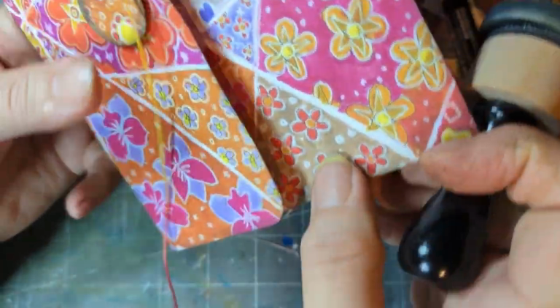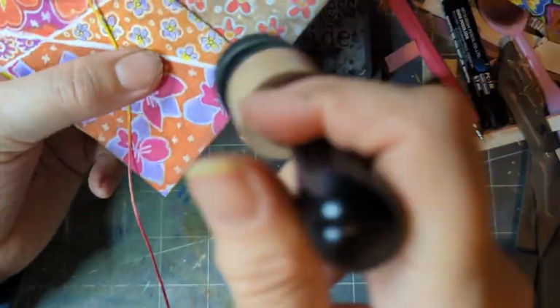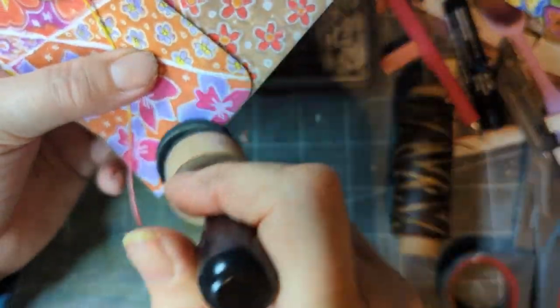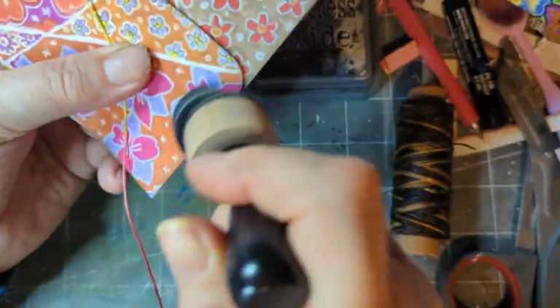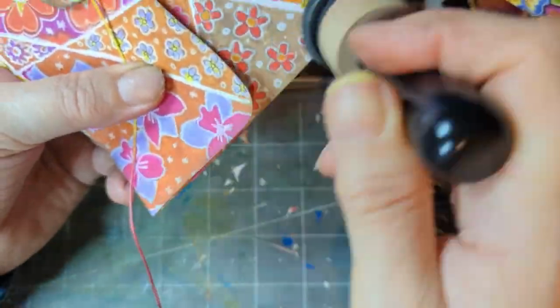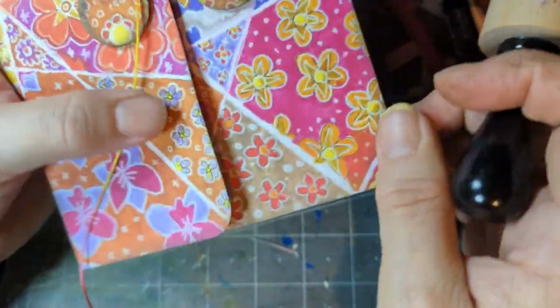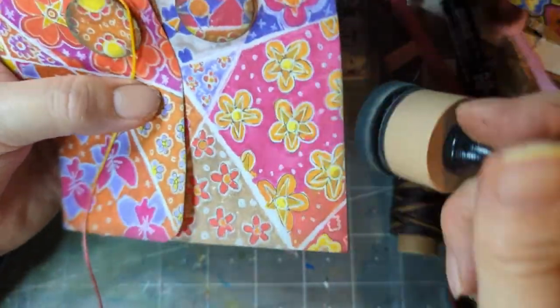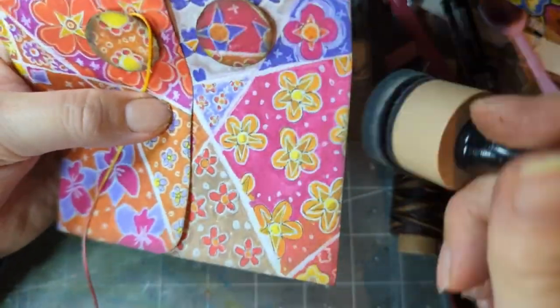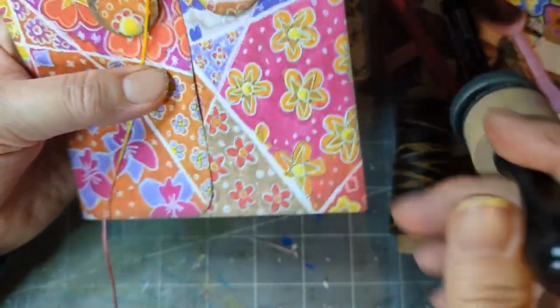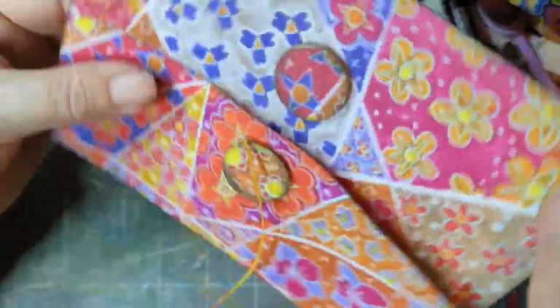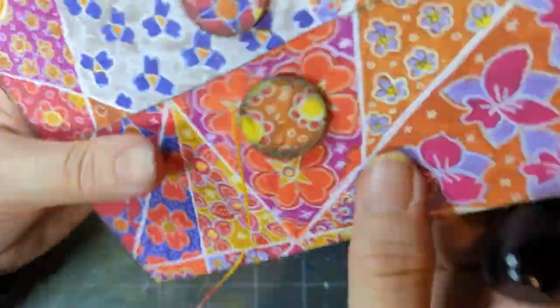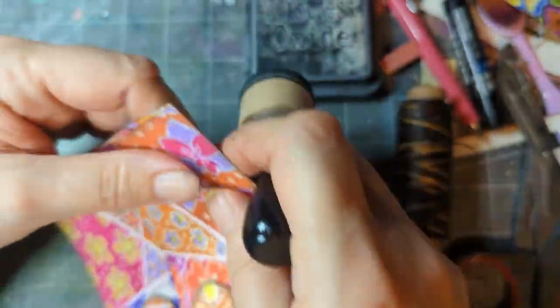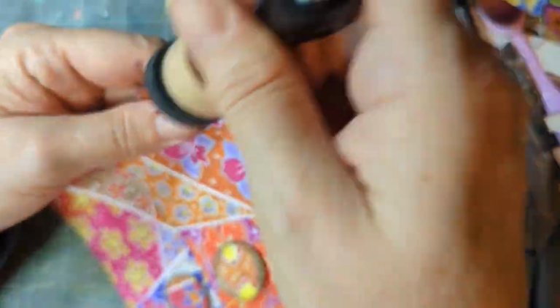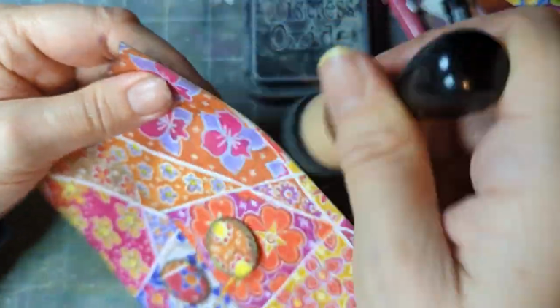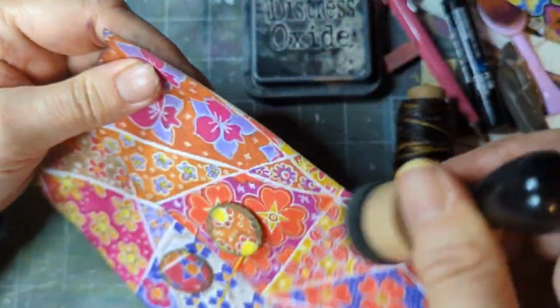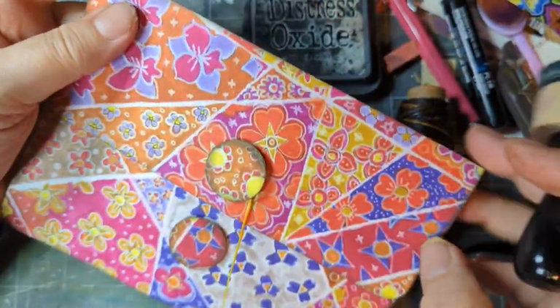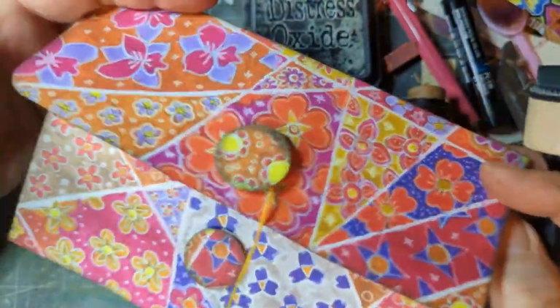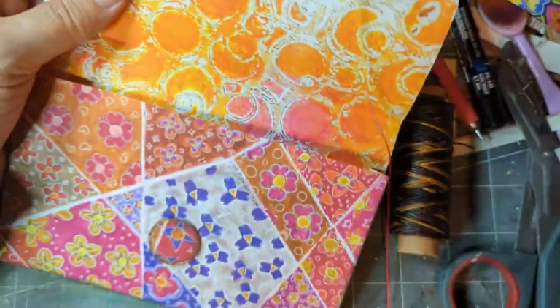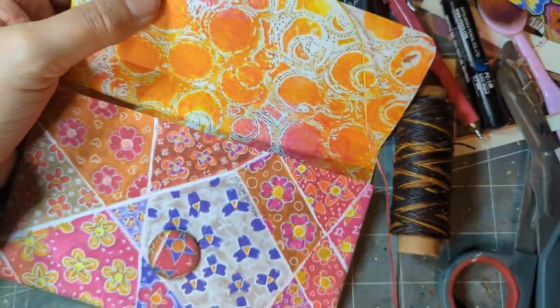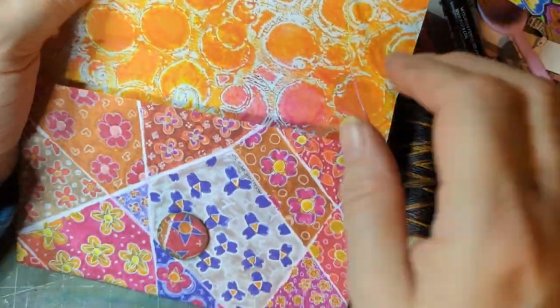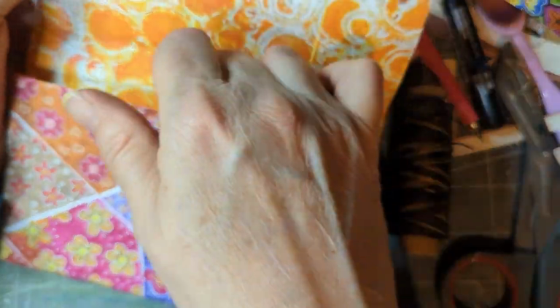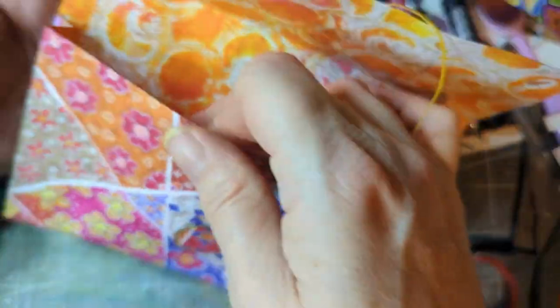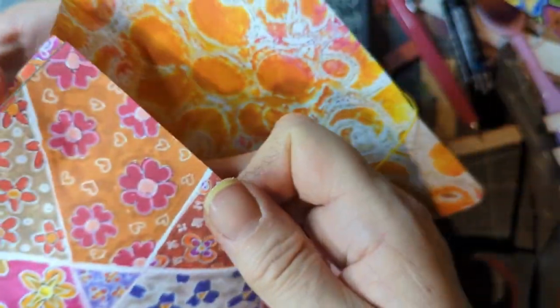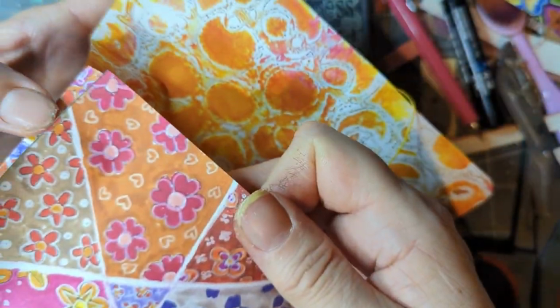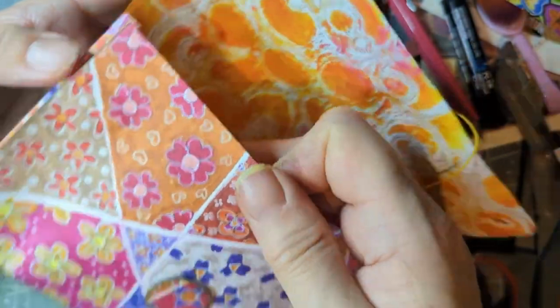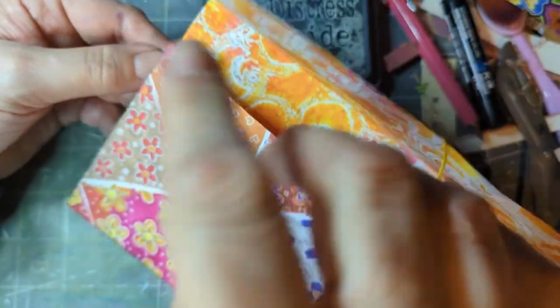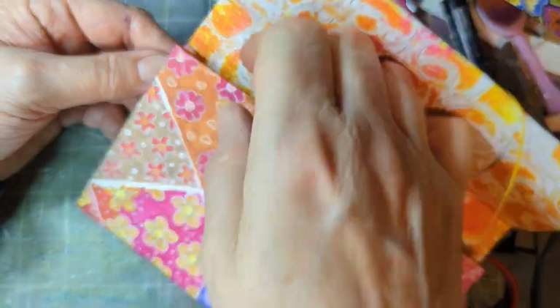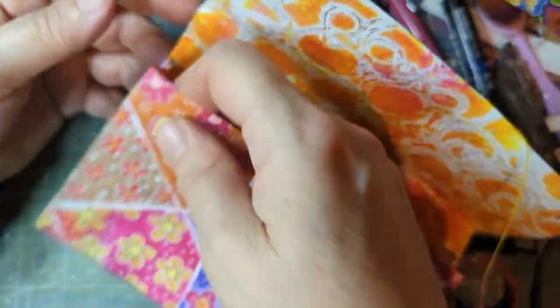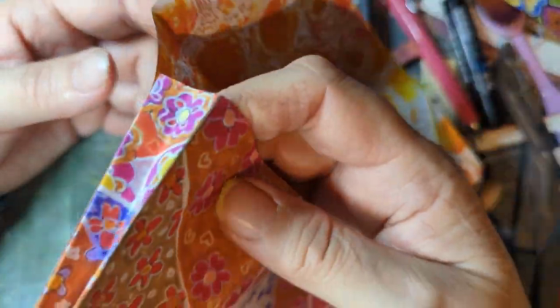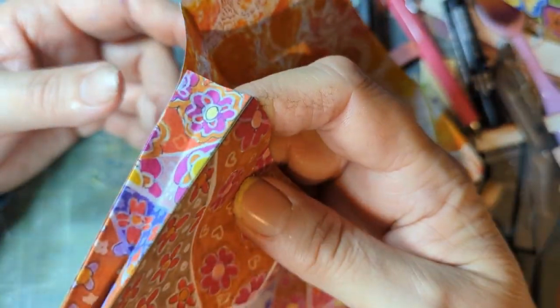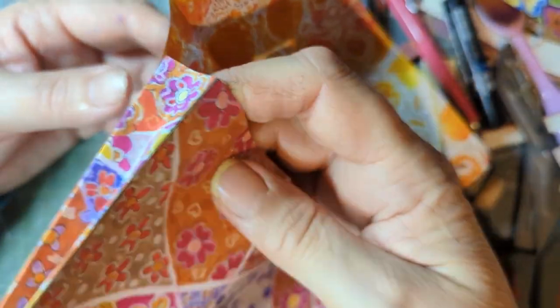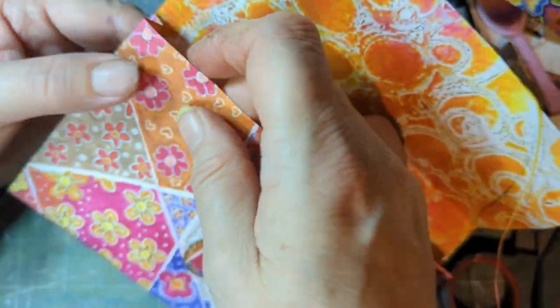I think slightly different thread would be better — perhaps 59 pound weight would be good. This thread is about 160 gram or 59 pound, and that's worked out perfectly.